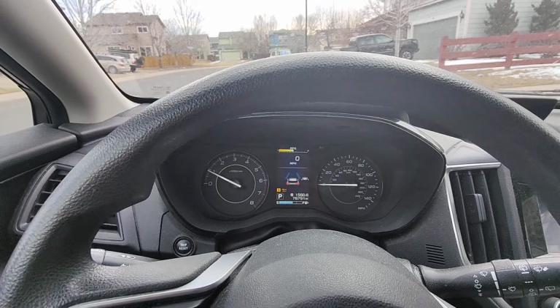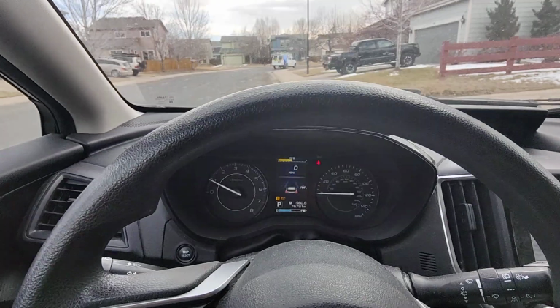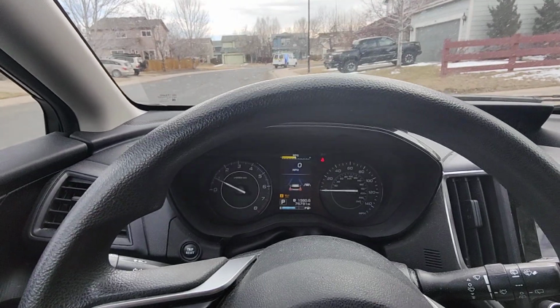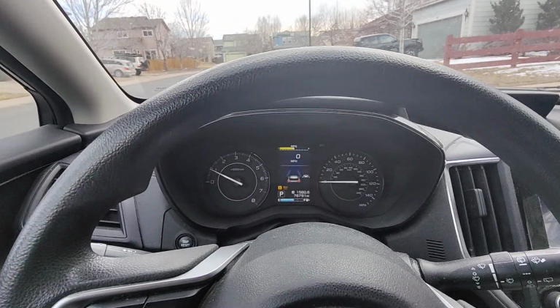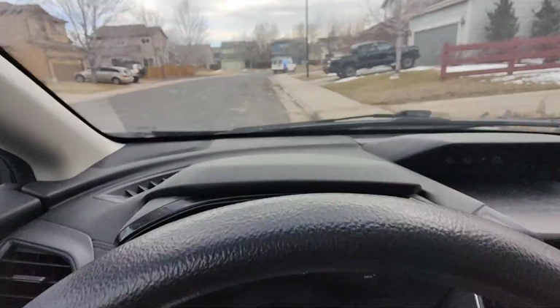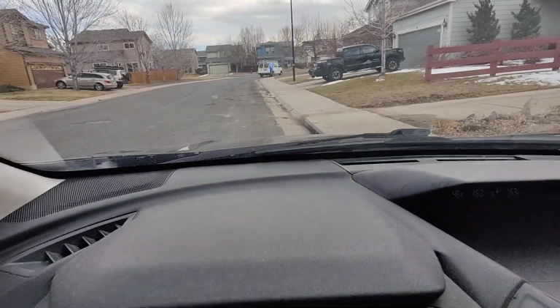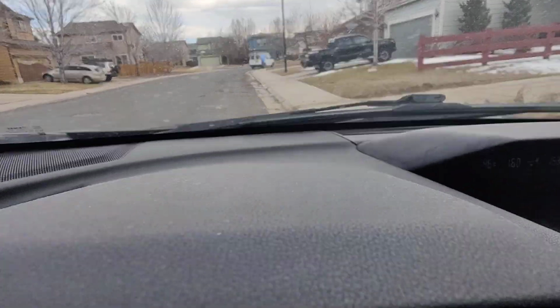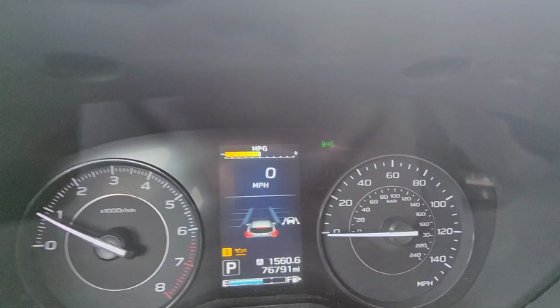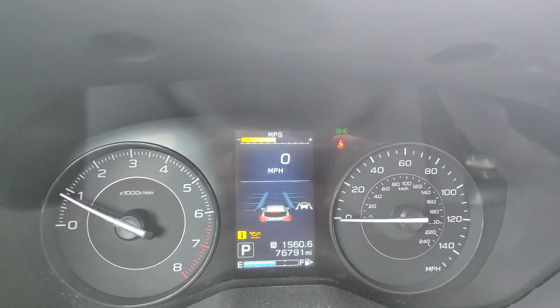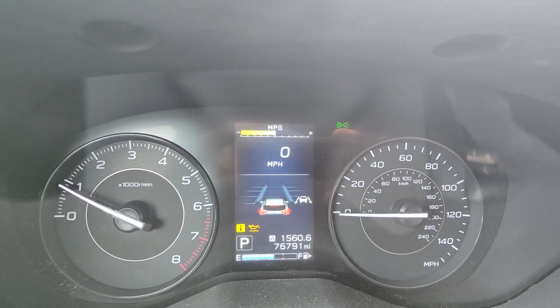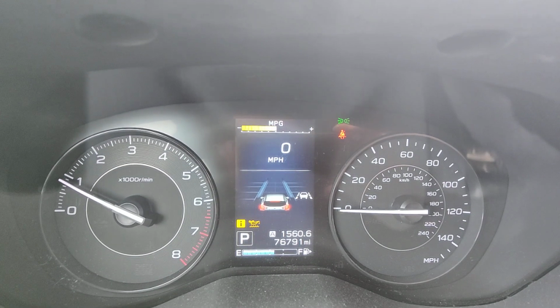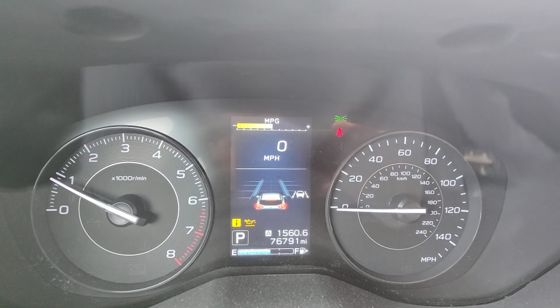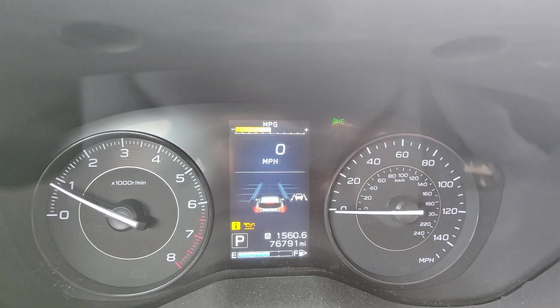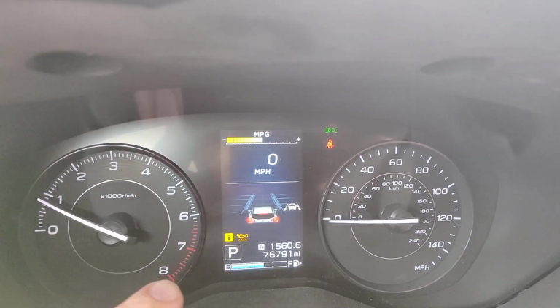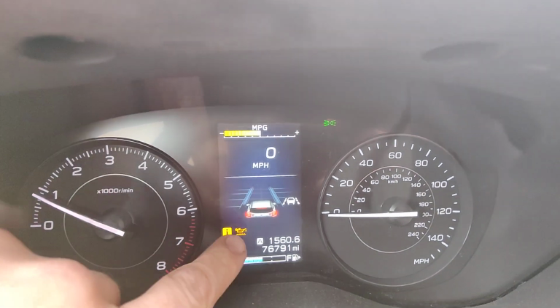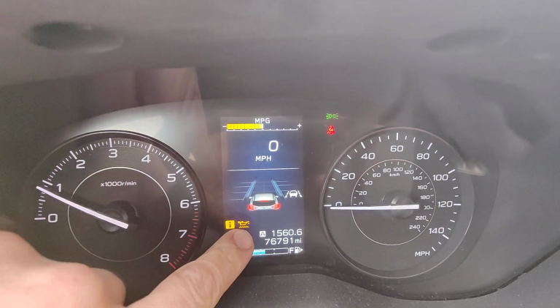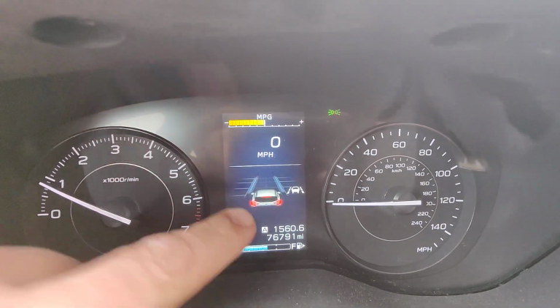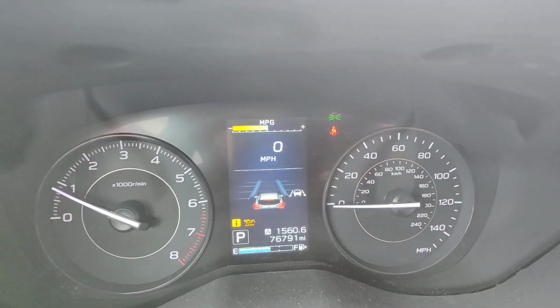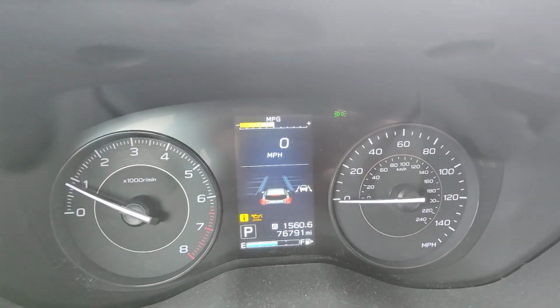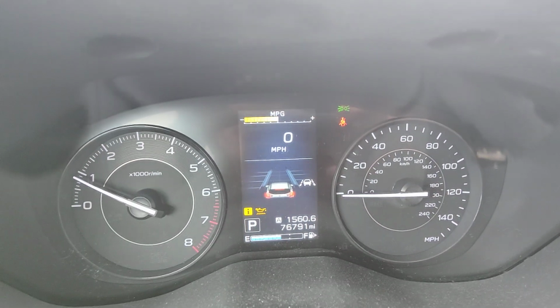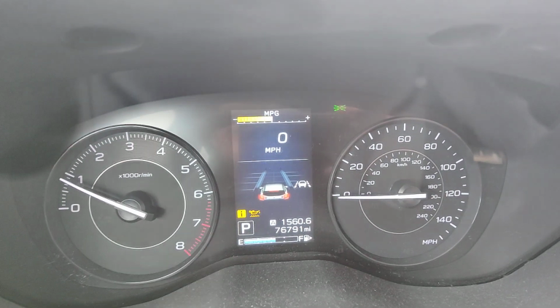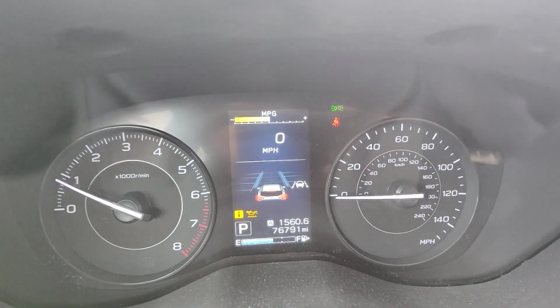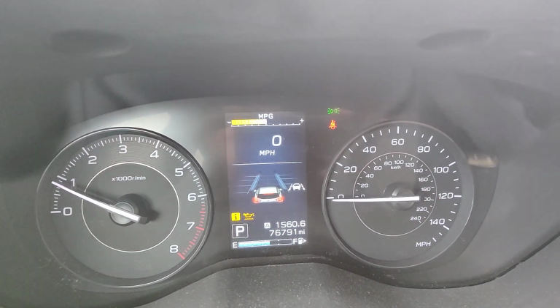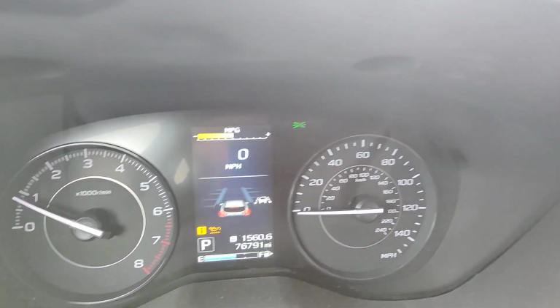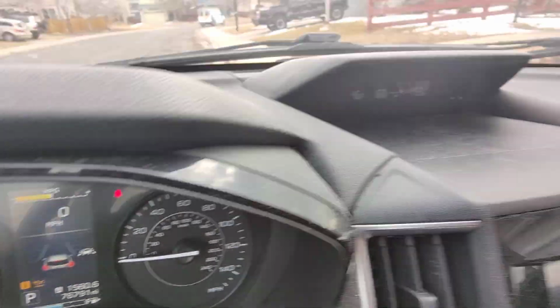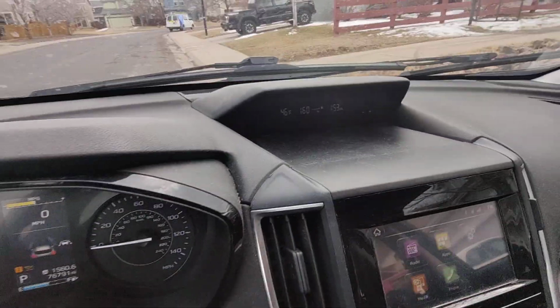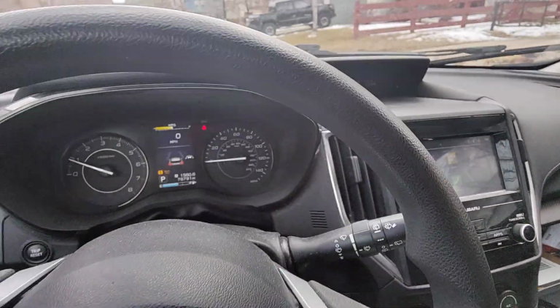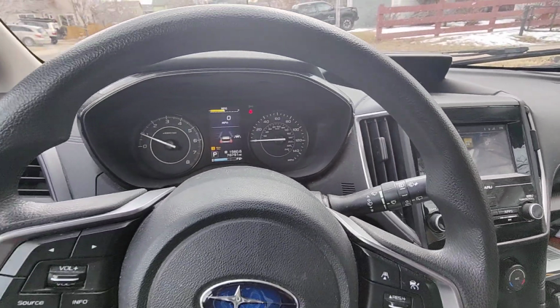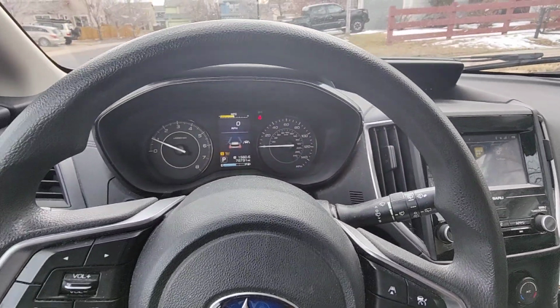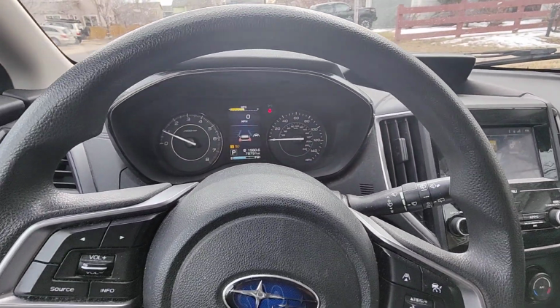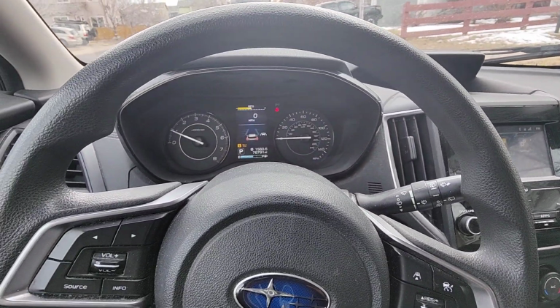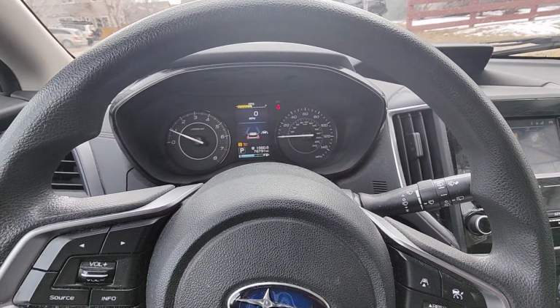Good afternoon. Today we are going to be adding and checking the oil. We just had the low oil symbol come up here on the dashboard on our 2019 Subaru Impreza.